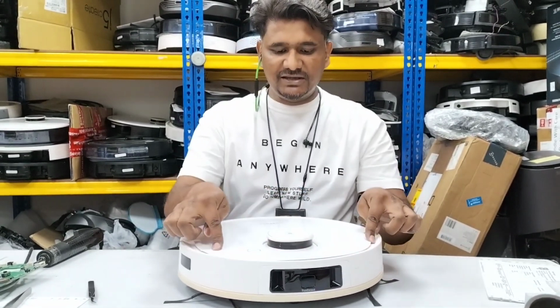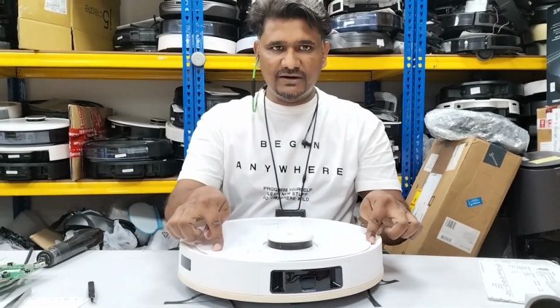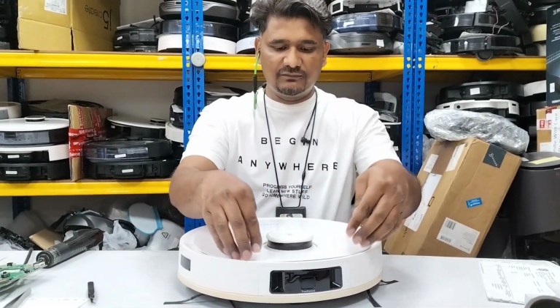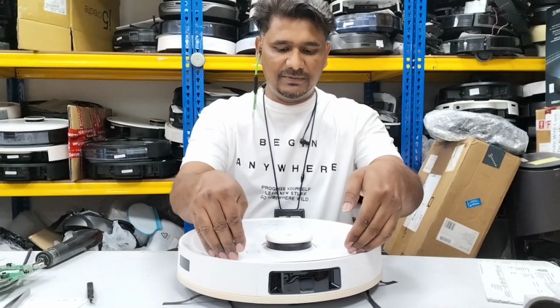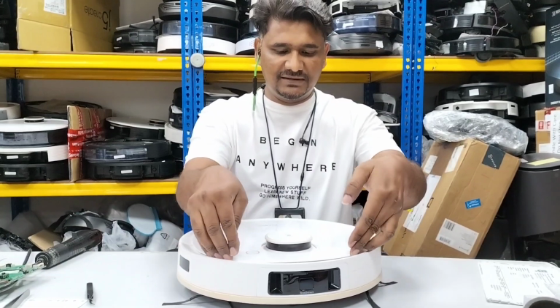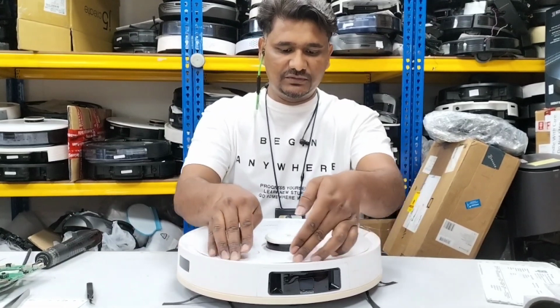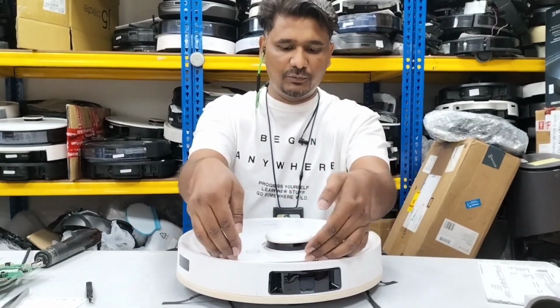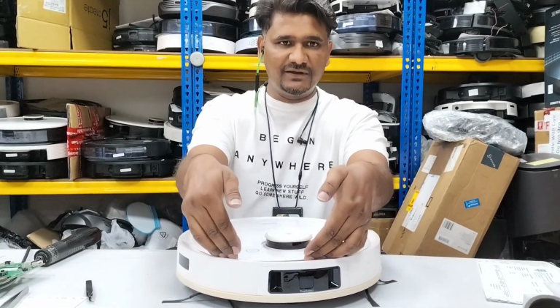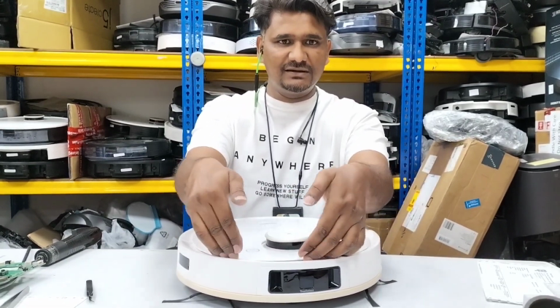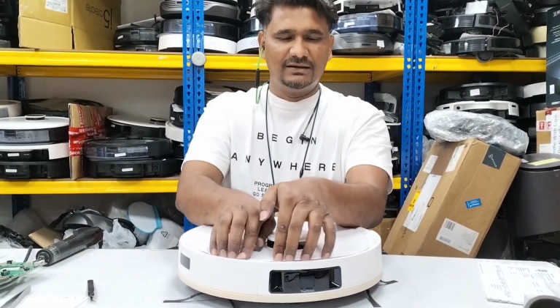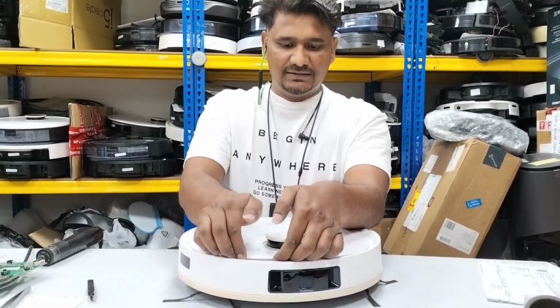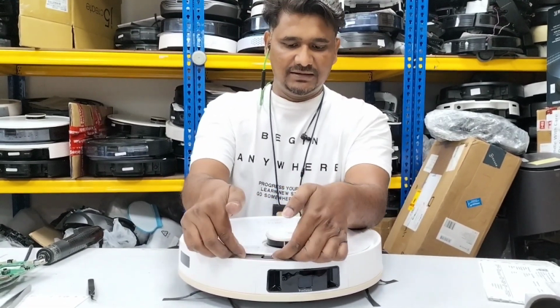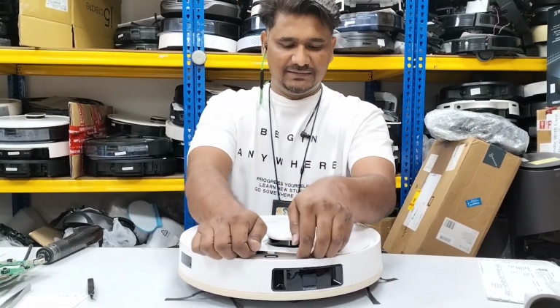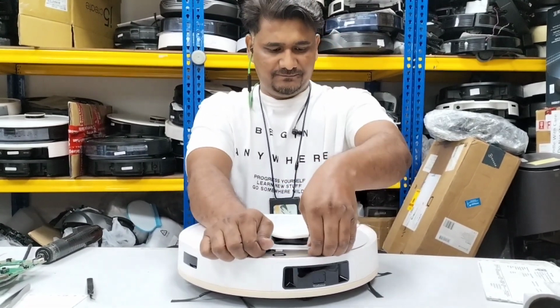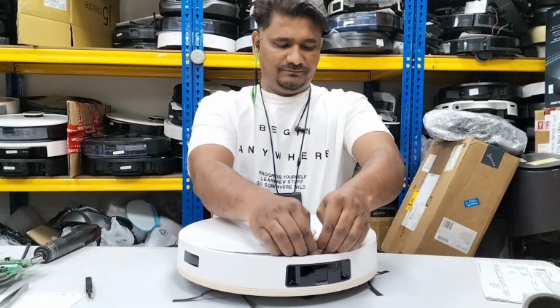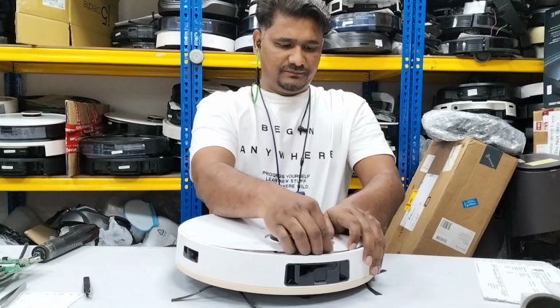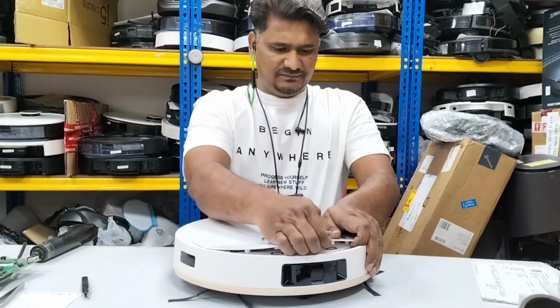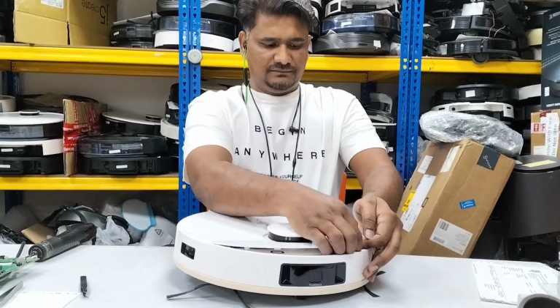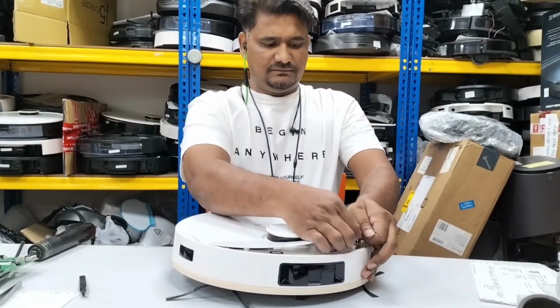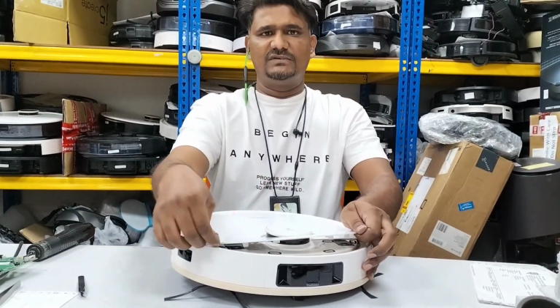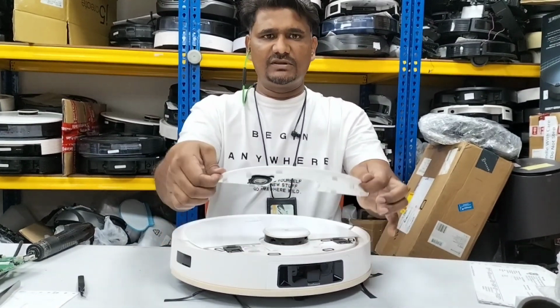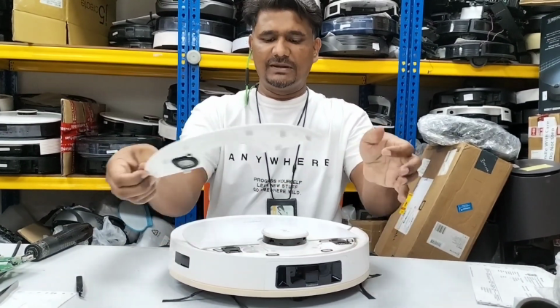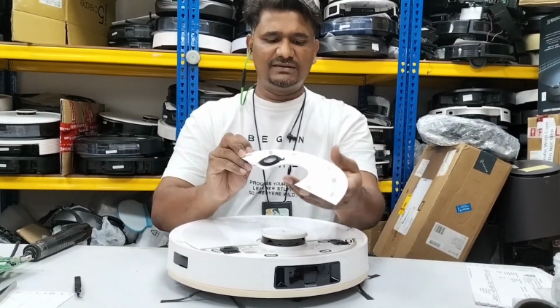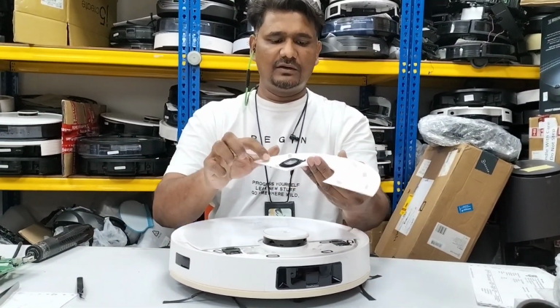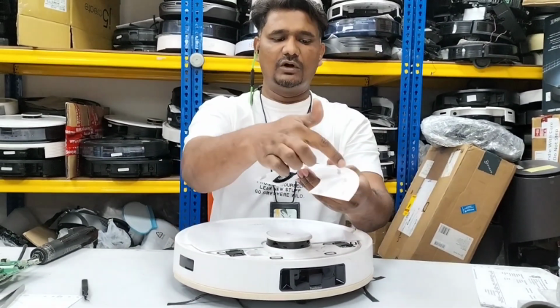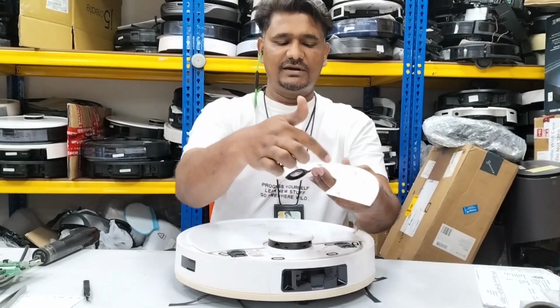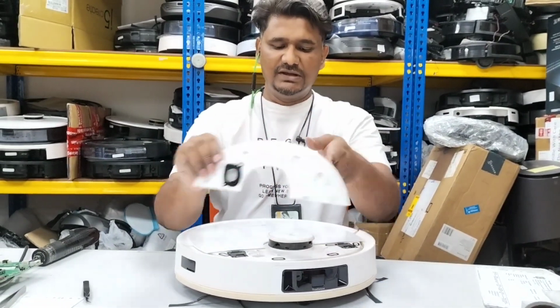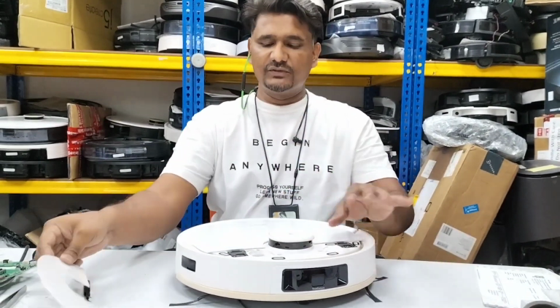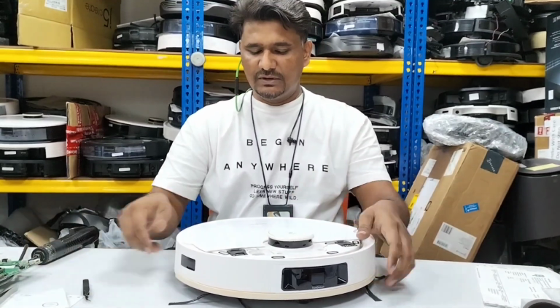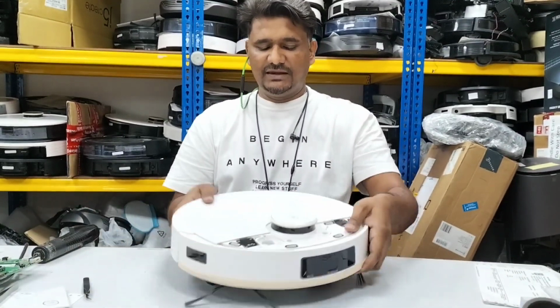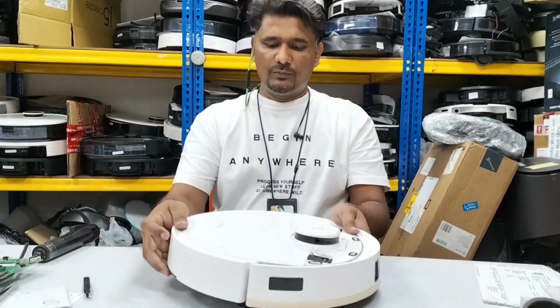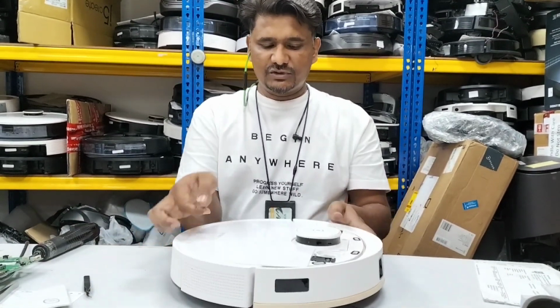First, there is a plate here in front. We will take it out - put your fingers here like that and just pull up. Inside there are only locks, actually there's no screw. Then we will open this top cover.